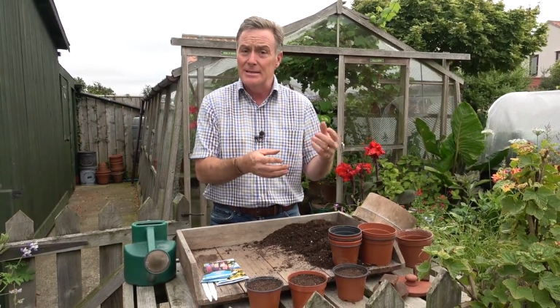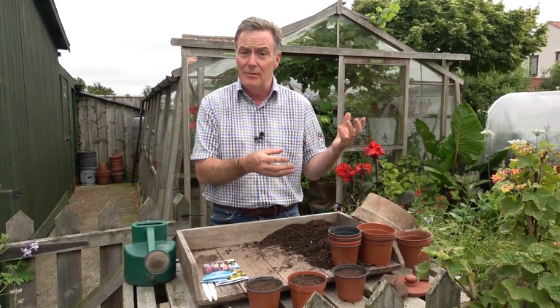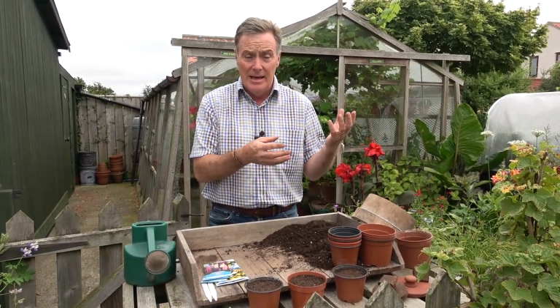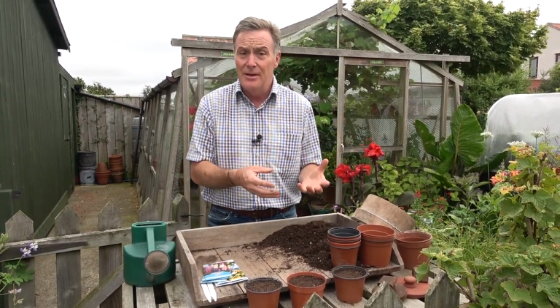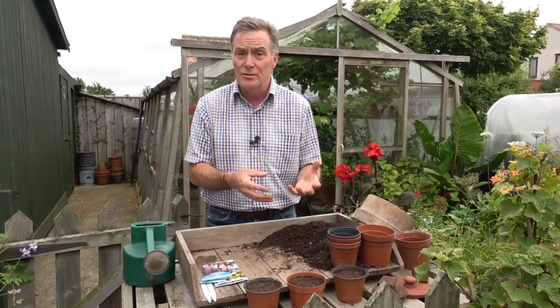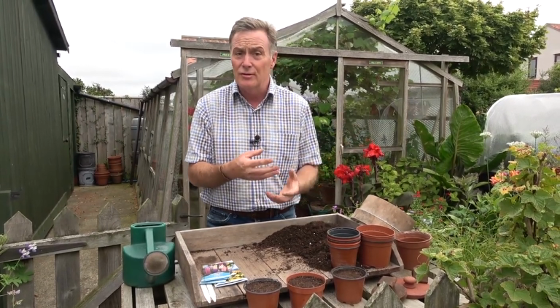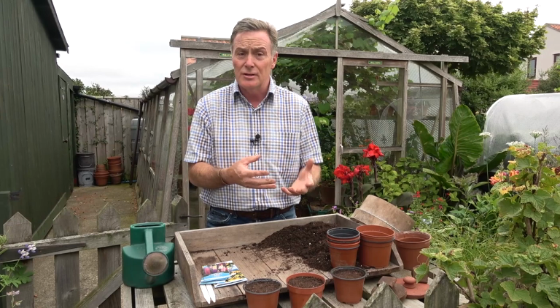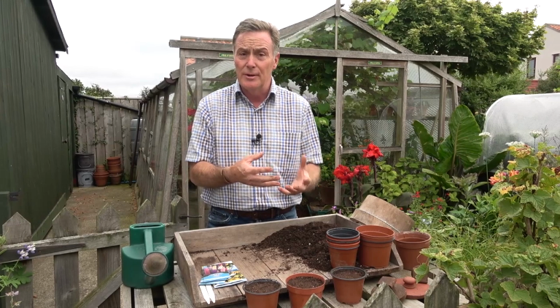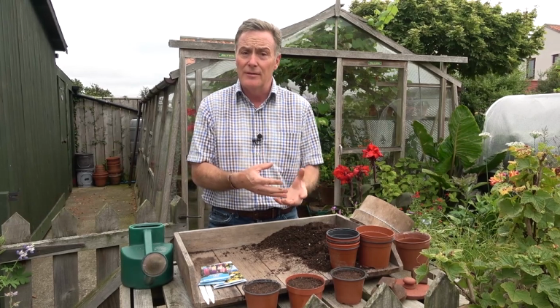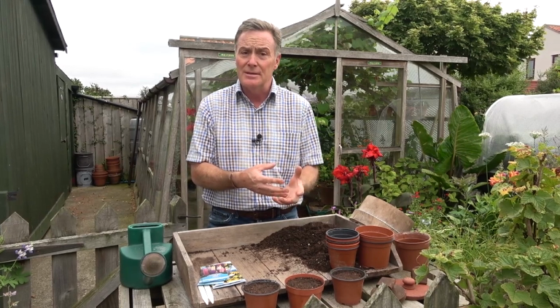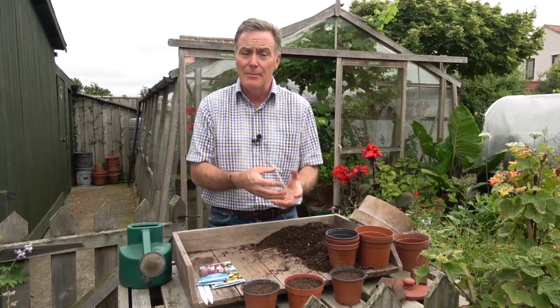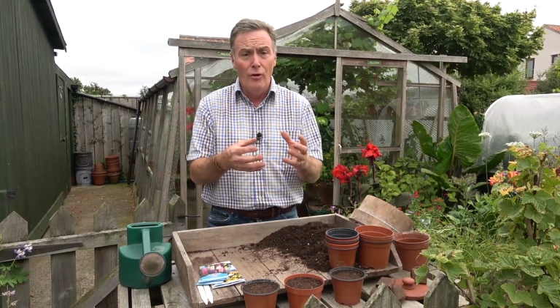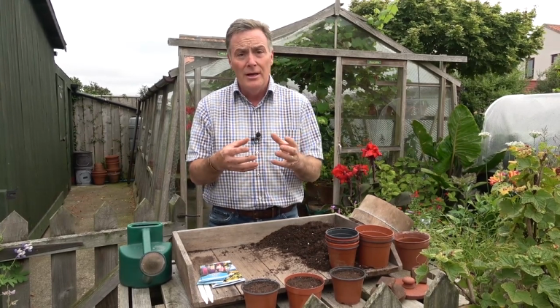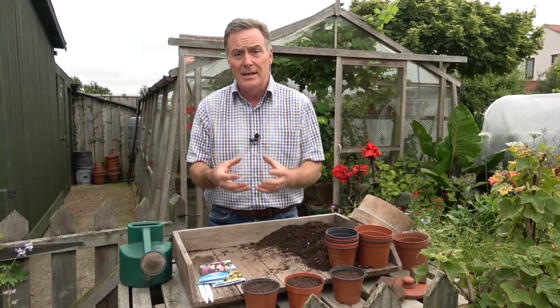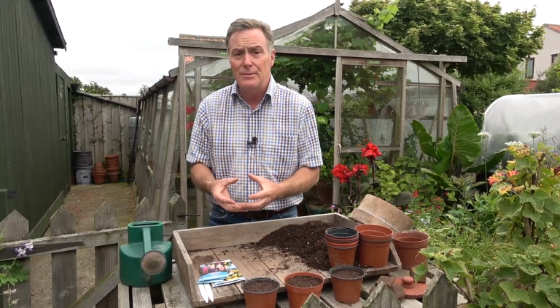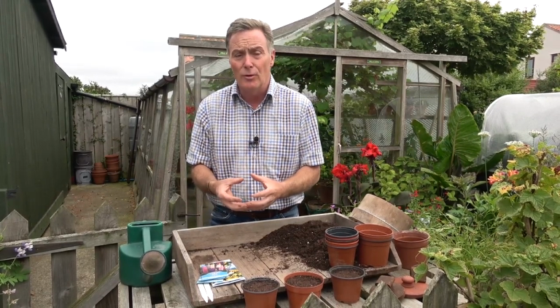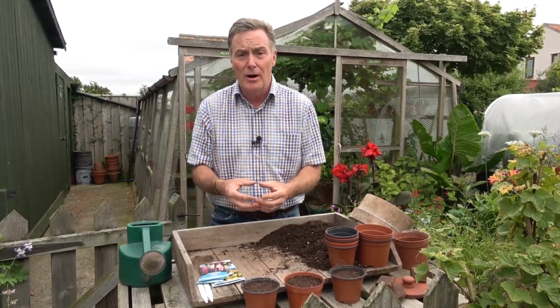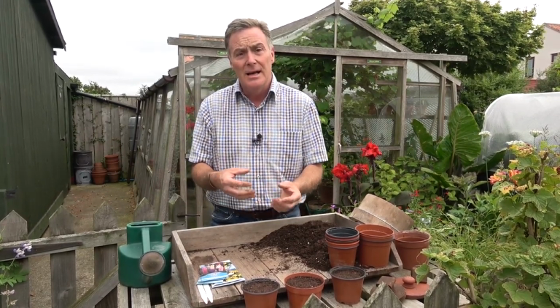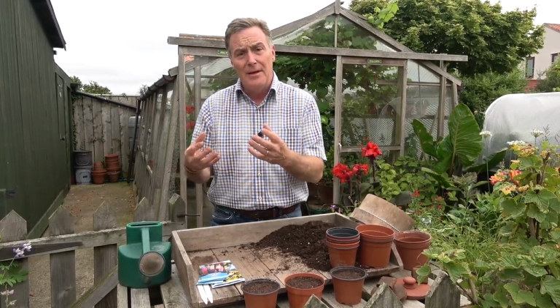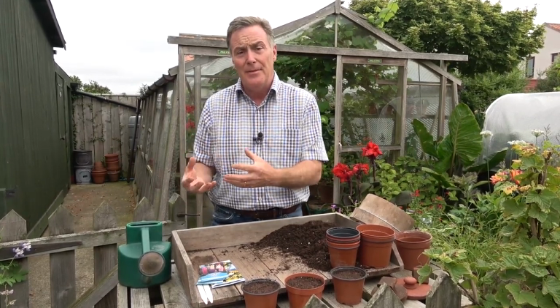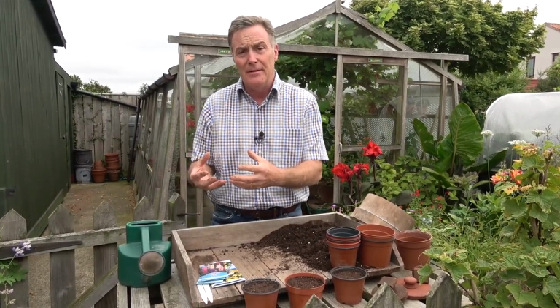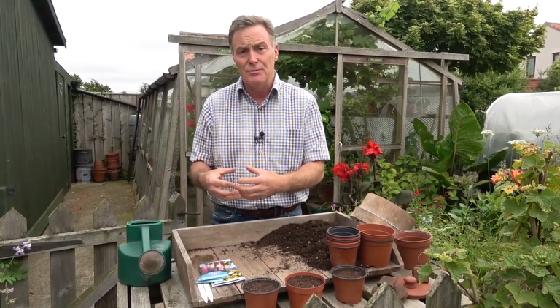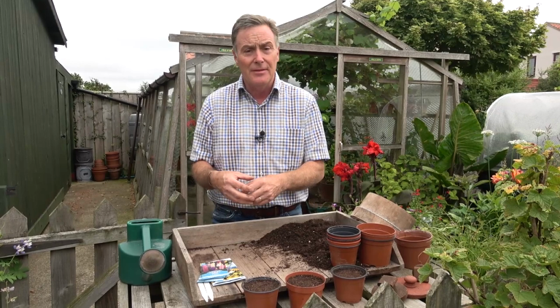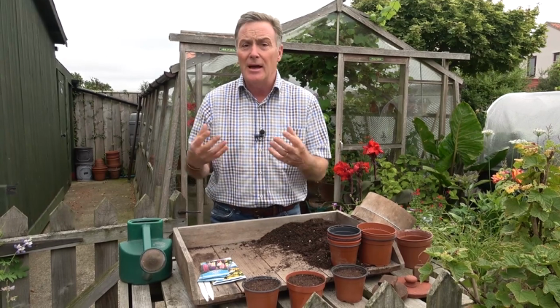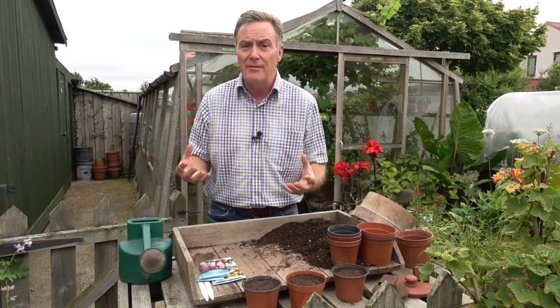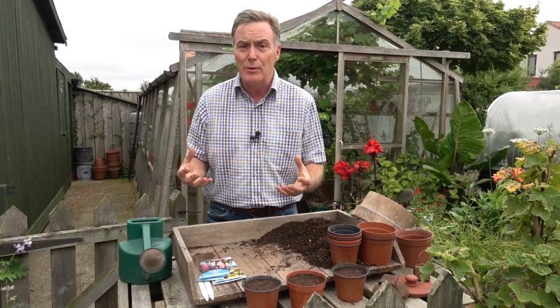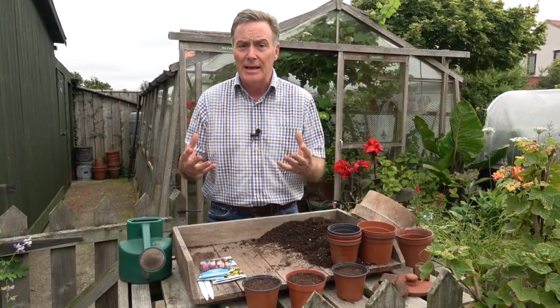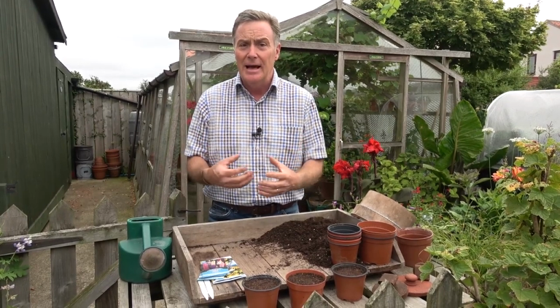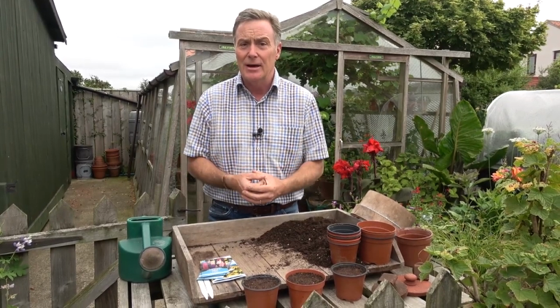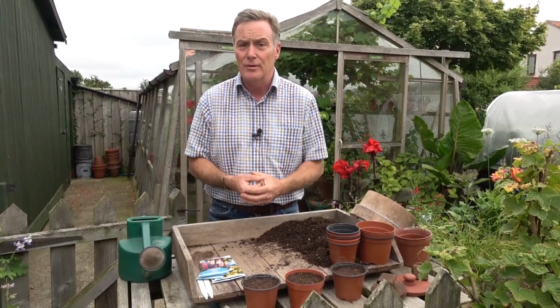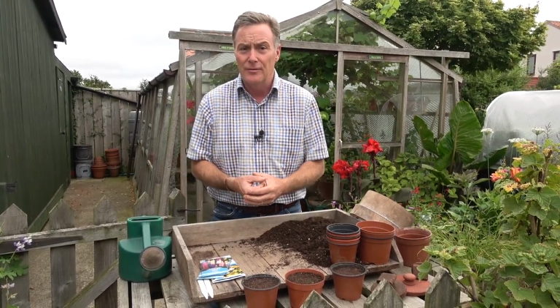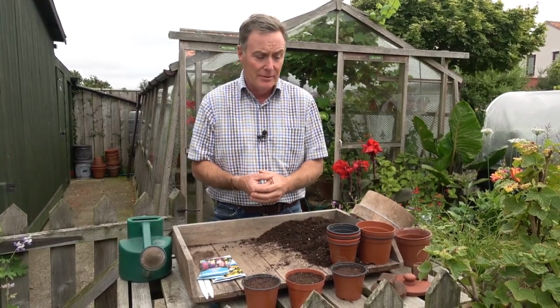If you sow them now you'll get lovely strong plants that are either ready to plant out in the autumn around October or November, or you can keep them in small pots and plant them out in the spring, and they'll get away very quickly and you'll get wonderful flowers.